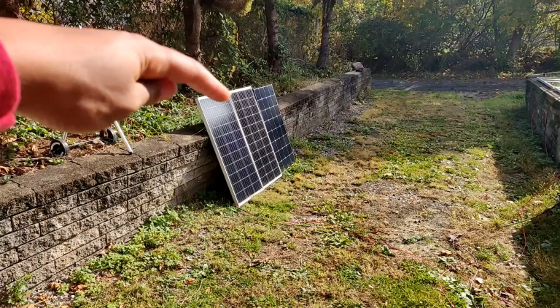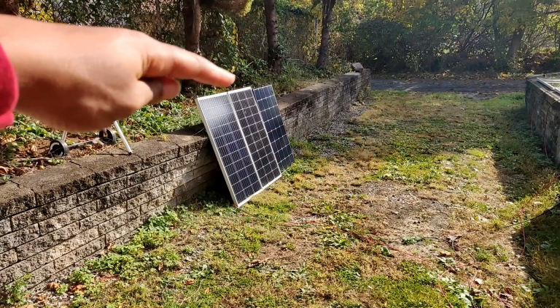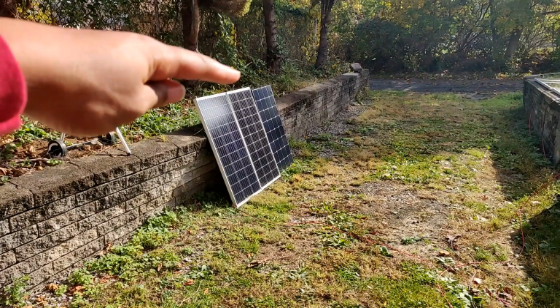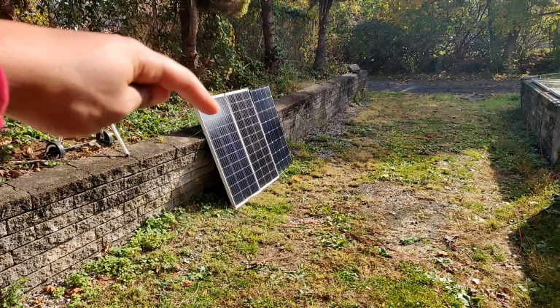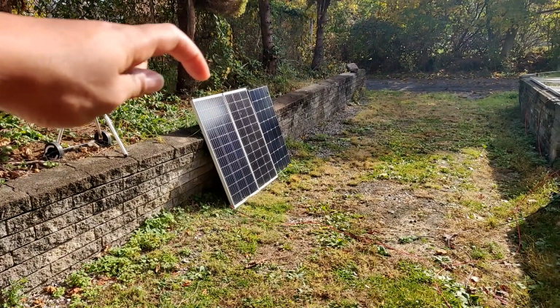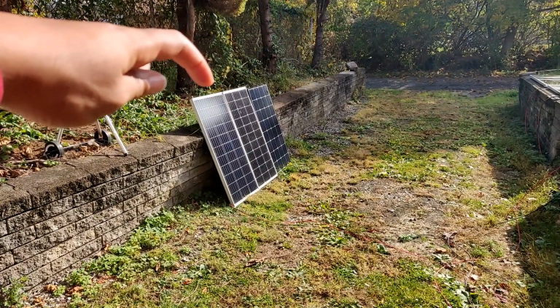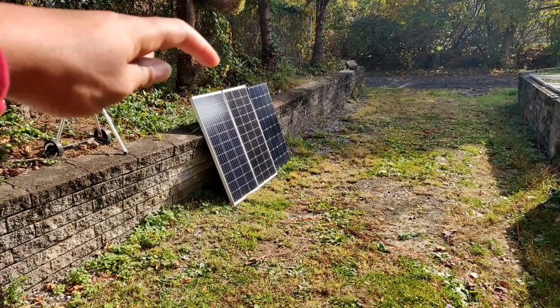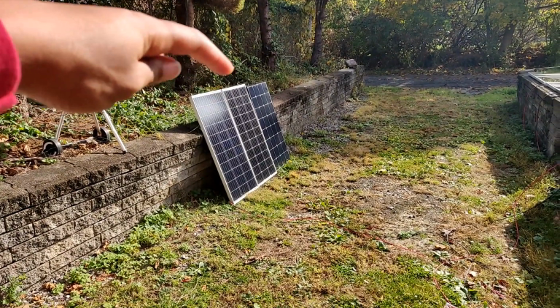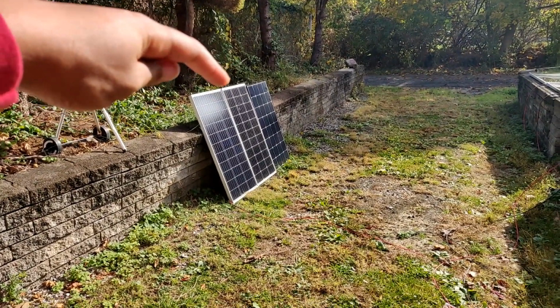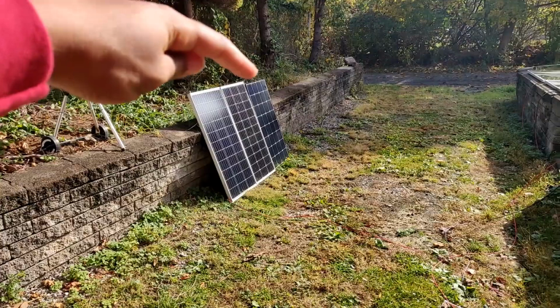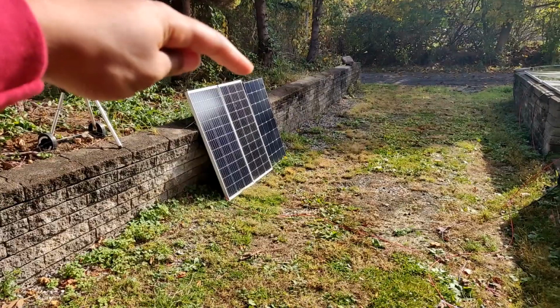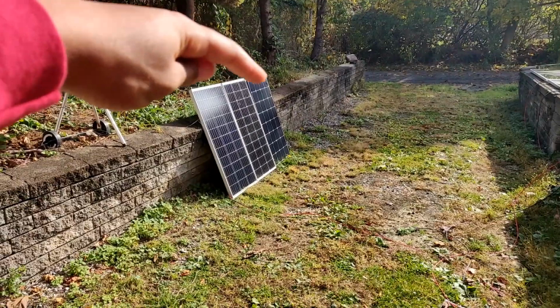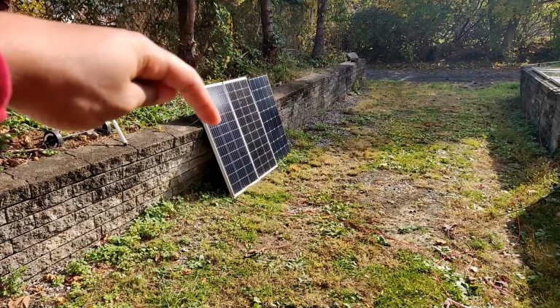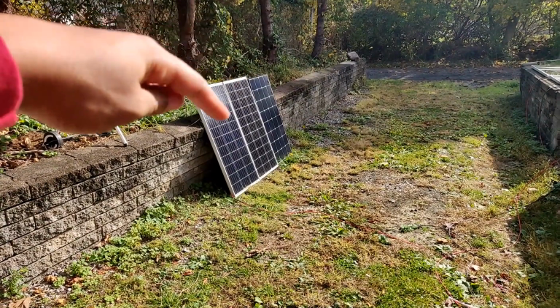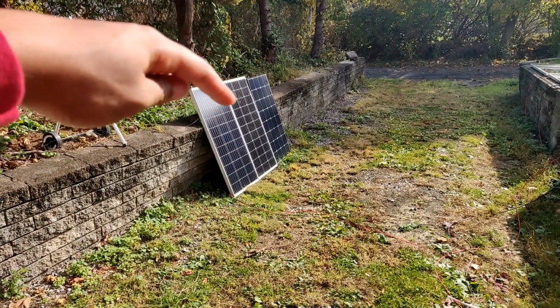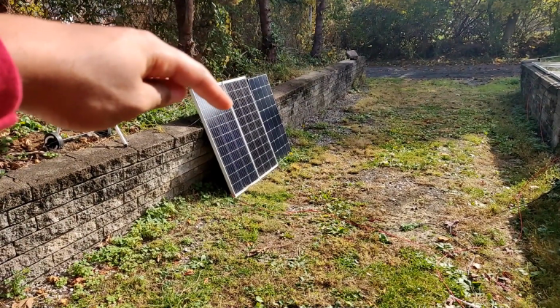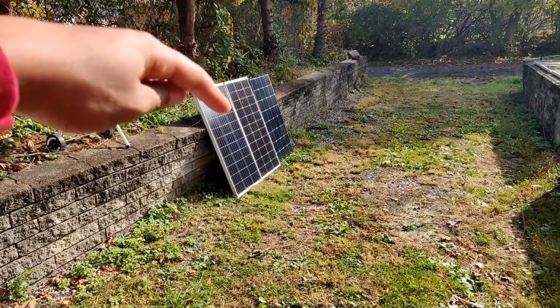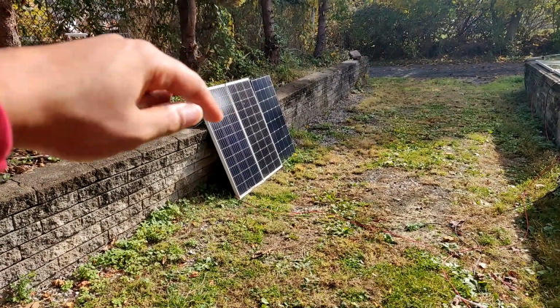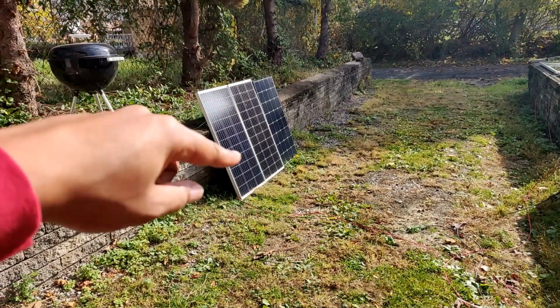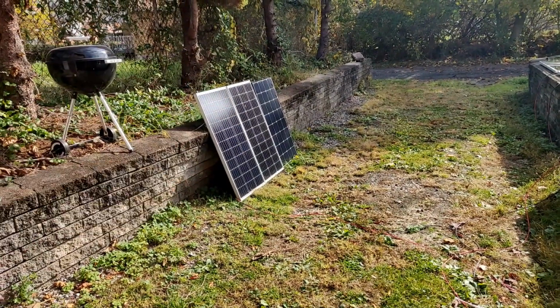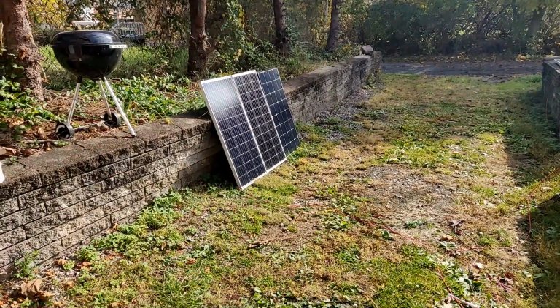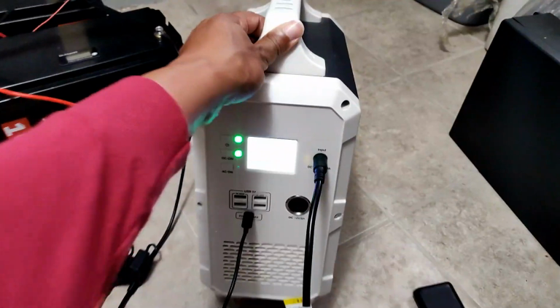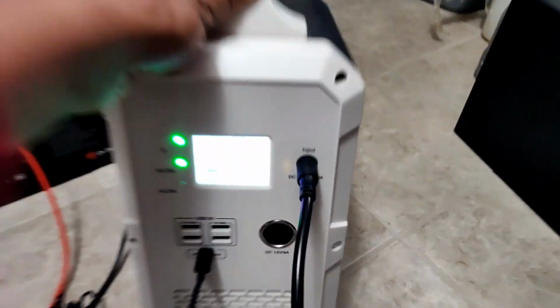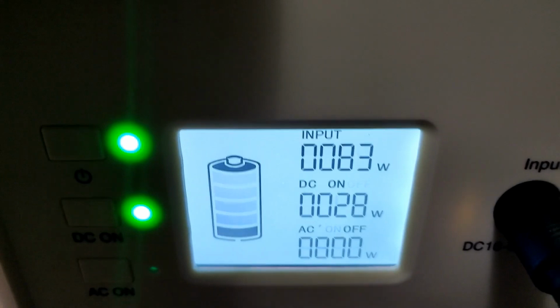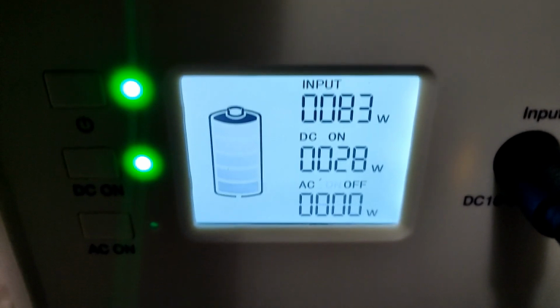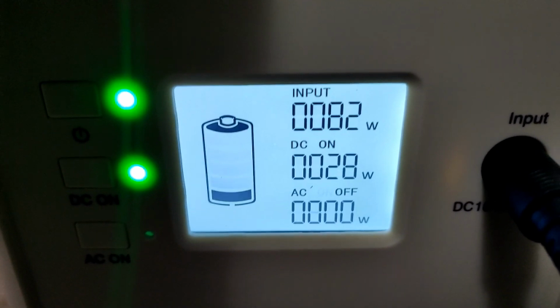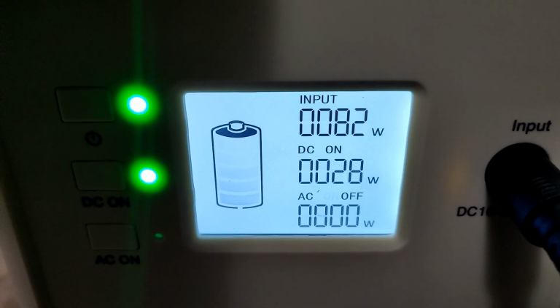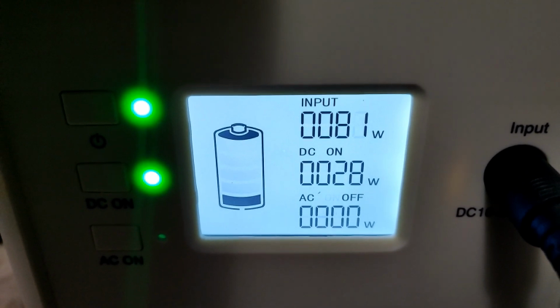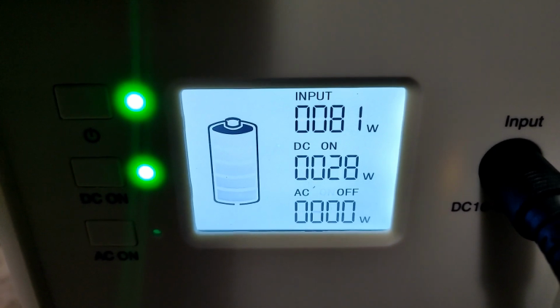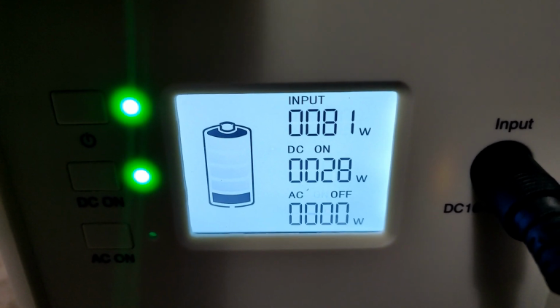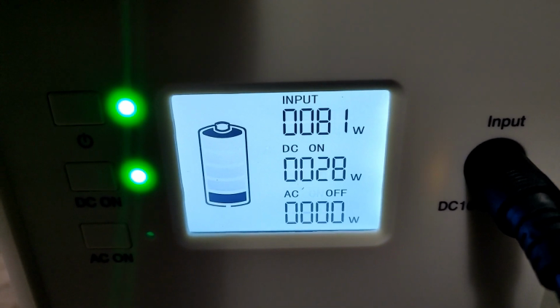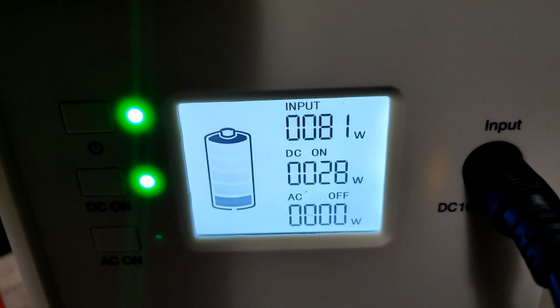Three Renogy panels in series — normal 100 Eclipse — in series. I've got a video coming about that soon. Let's see how much power — EB120: 83 watts. They look like they have some partial shade on them, but that's what it's getting.